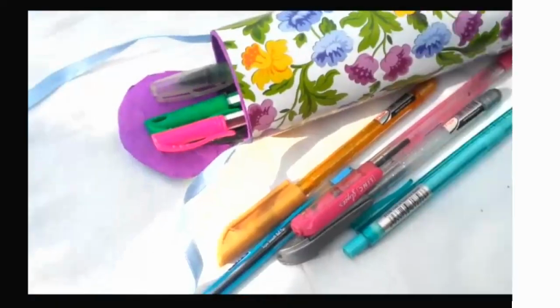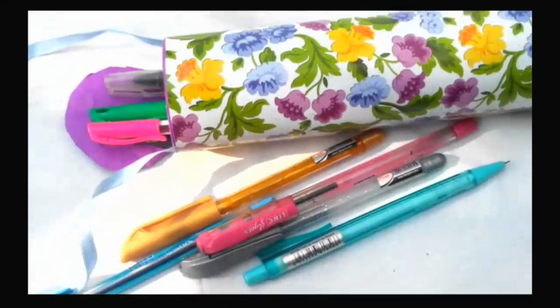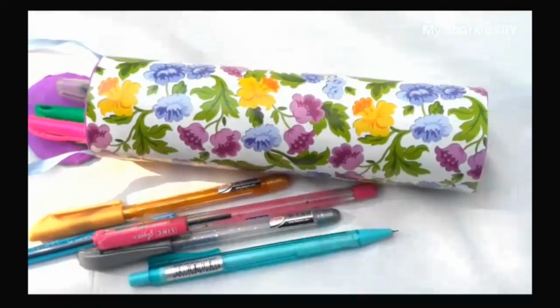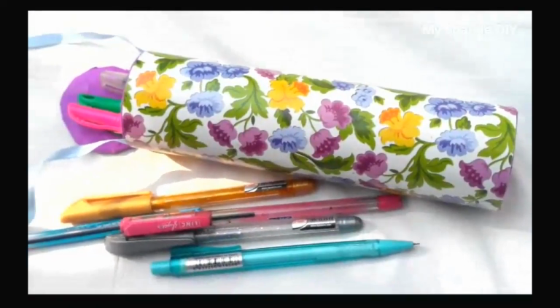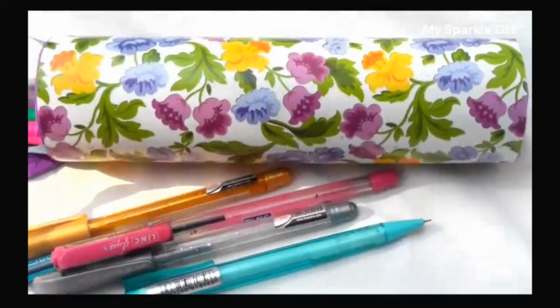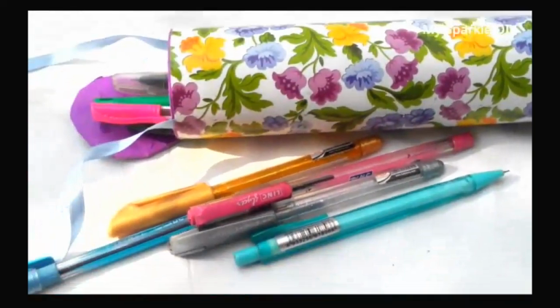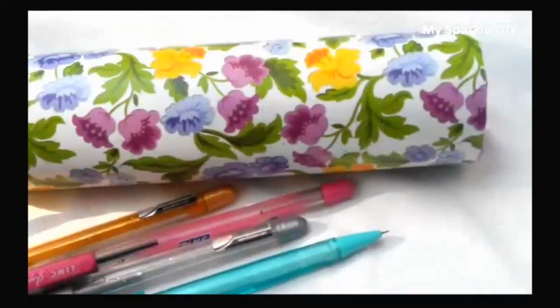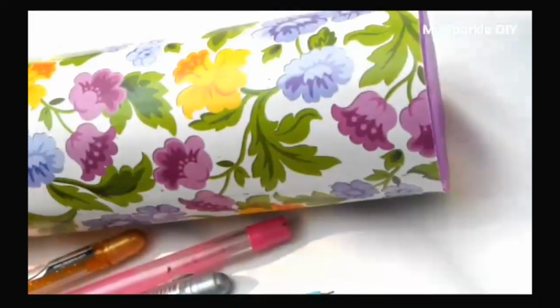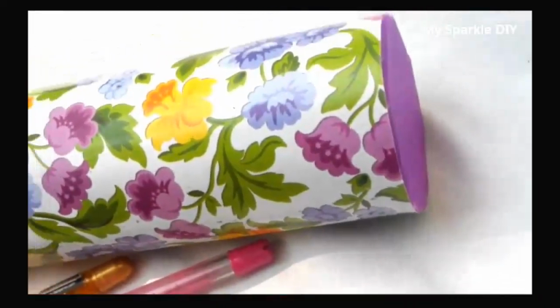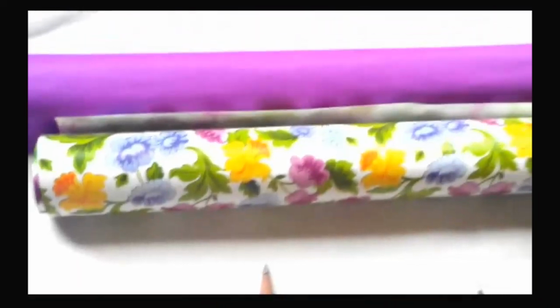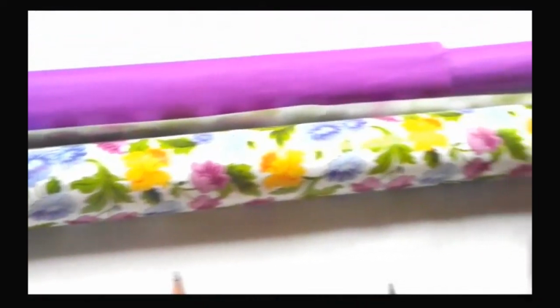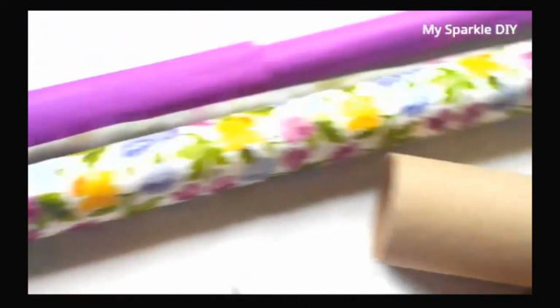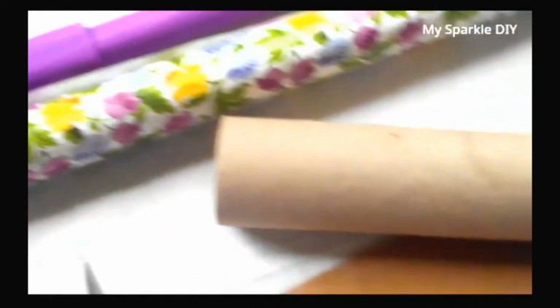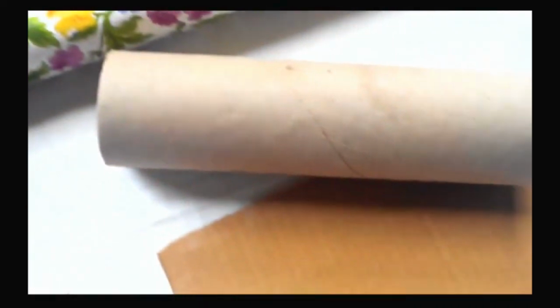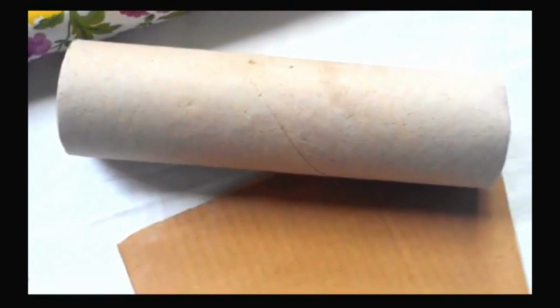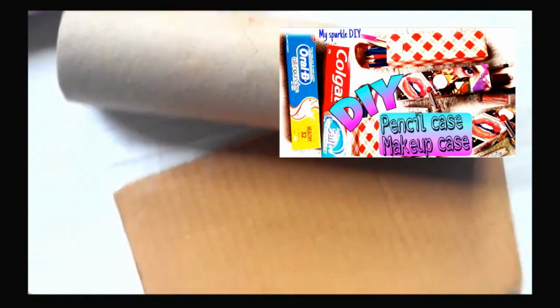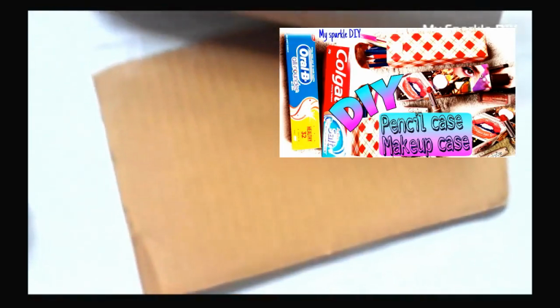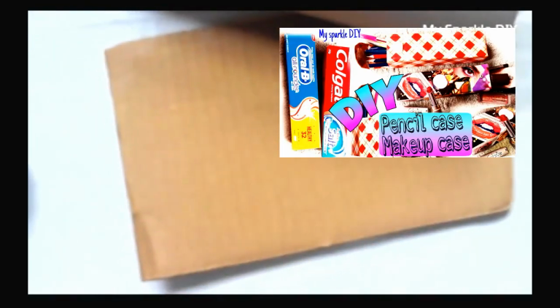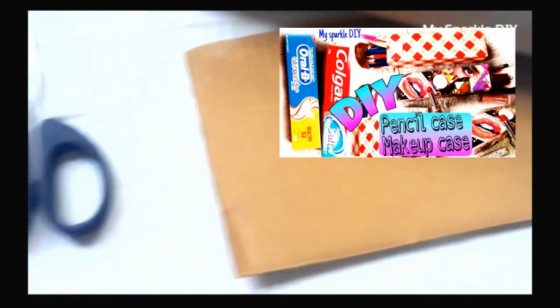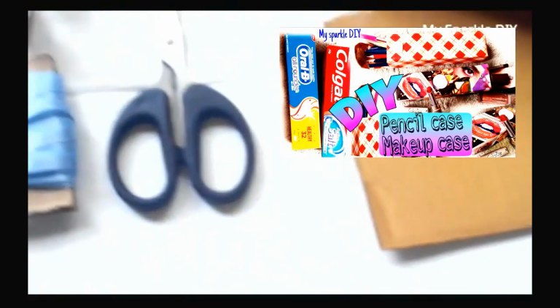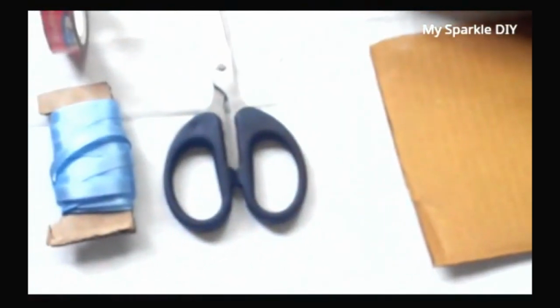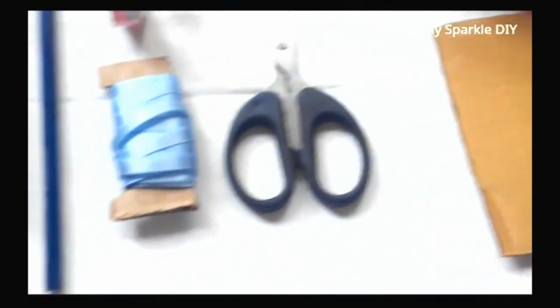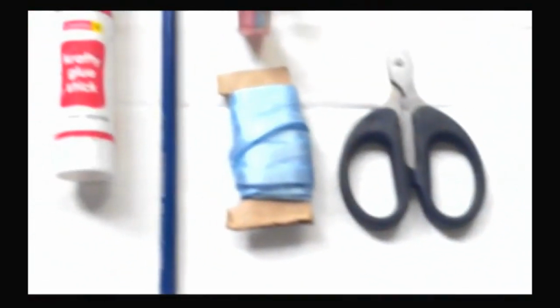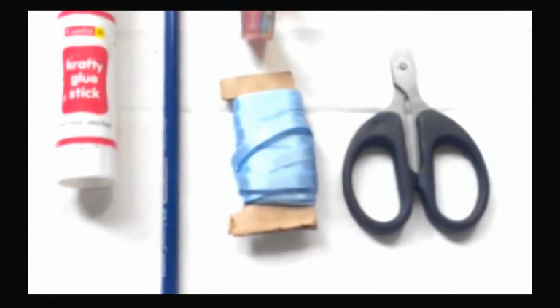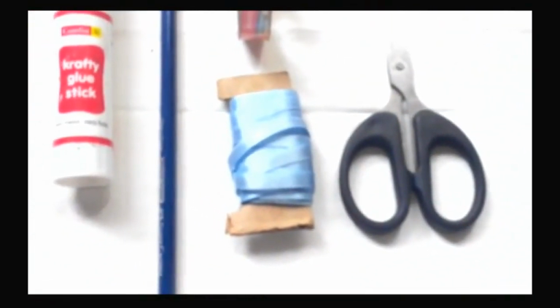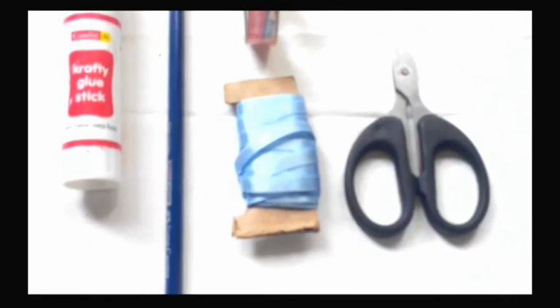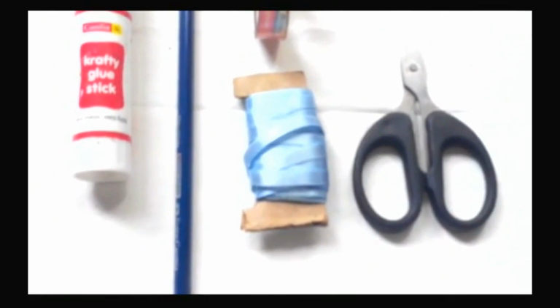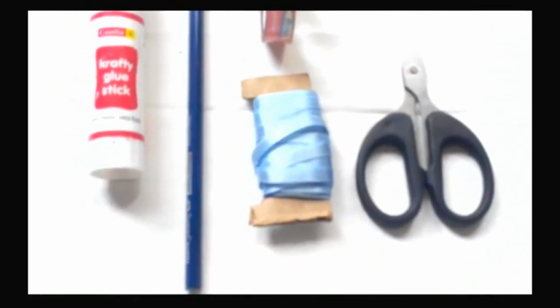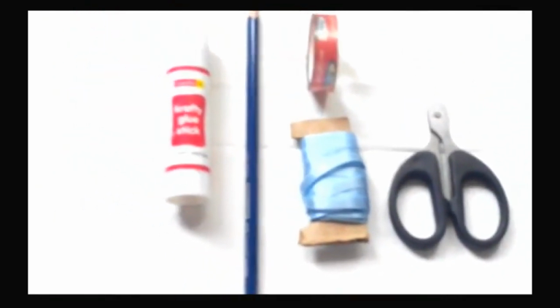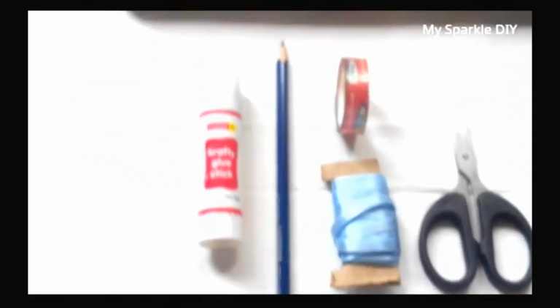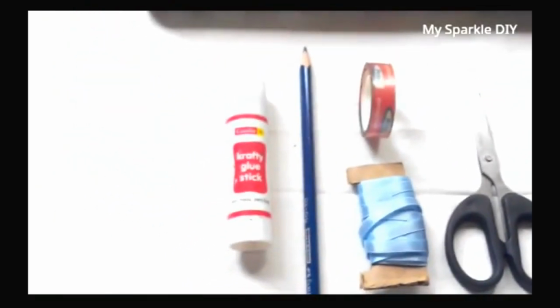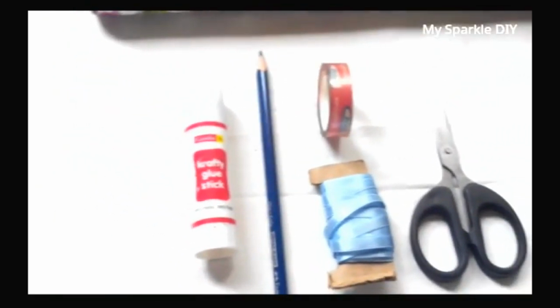To make this cute pencil box you will need: some decorative paper of your choice, a paper towel roll, a piece of cardboard, scissors, ribbon, a pencil, a glue stick, and tape.